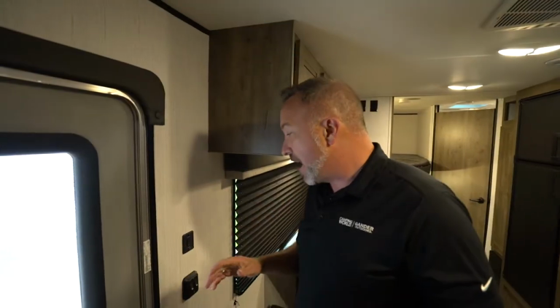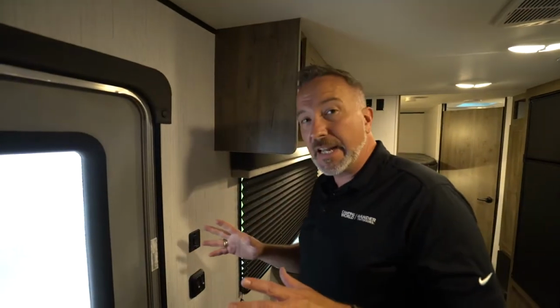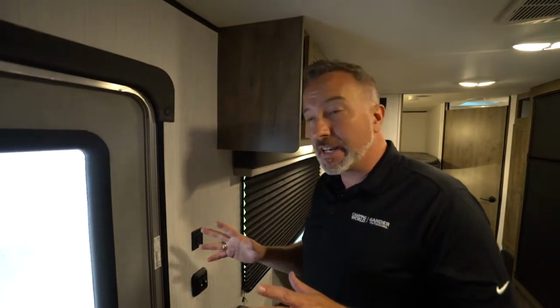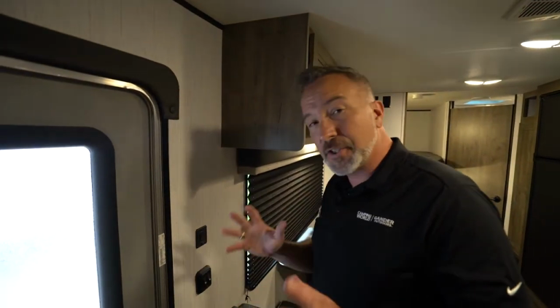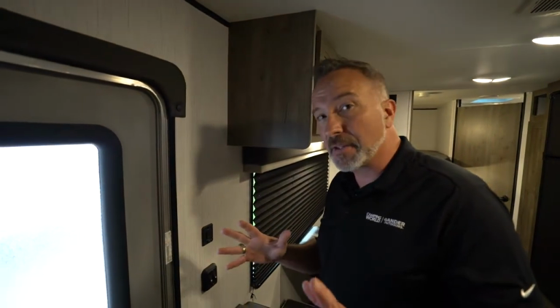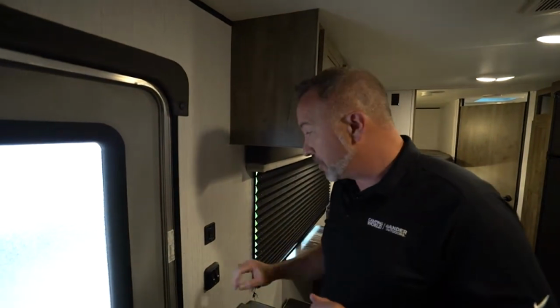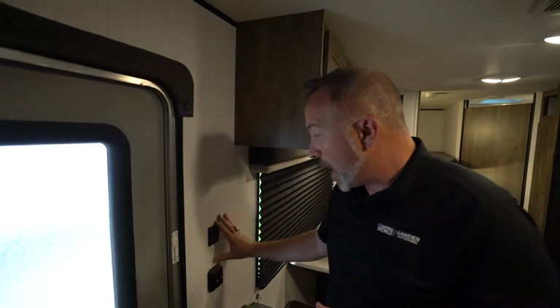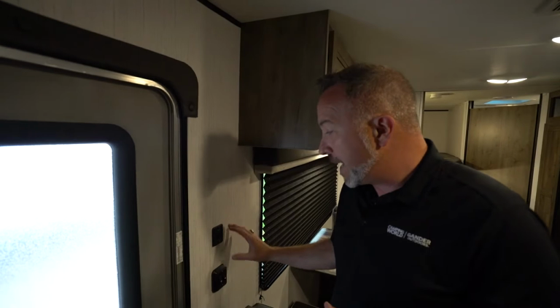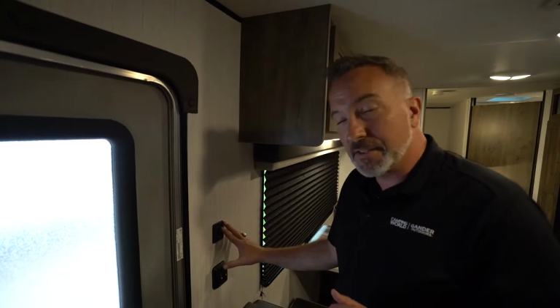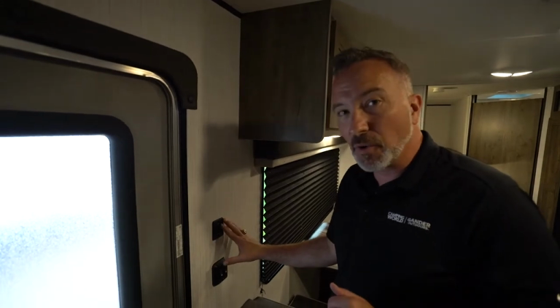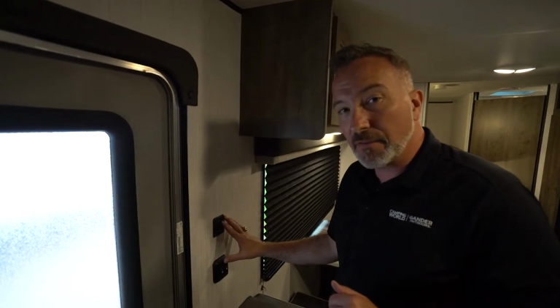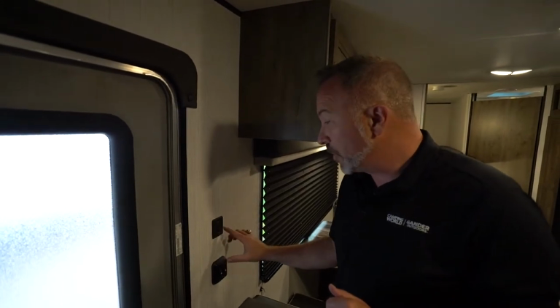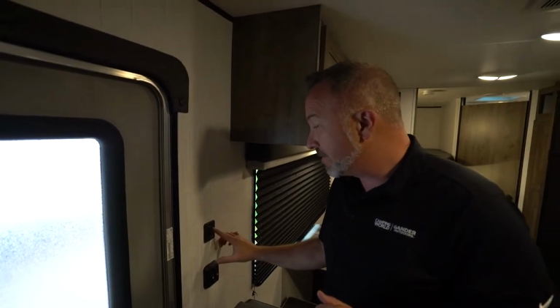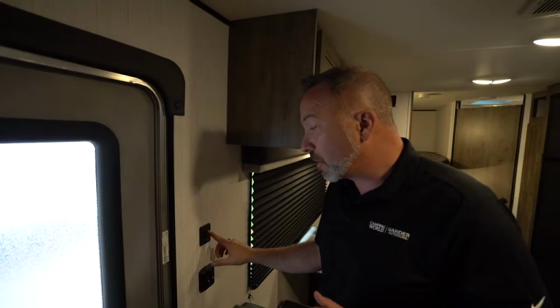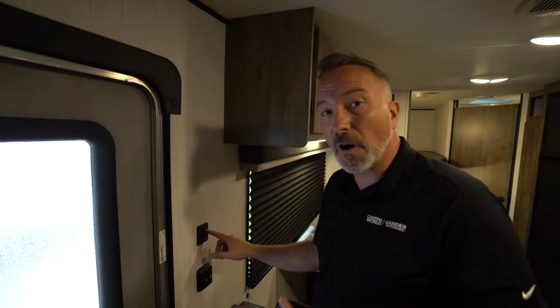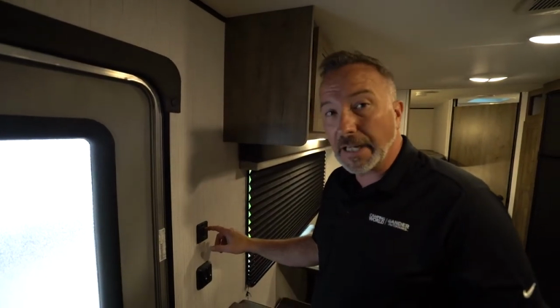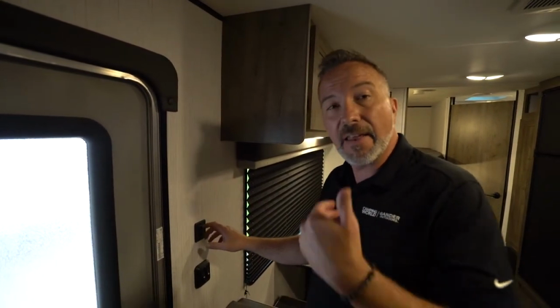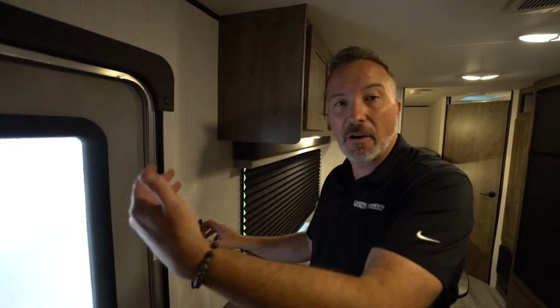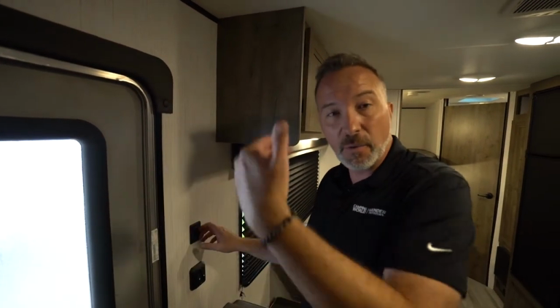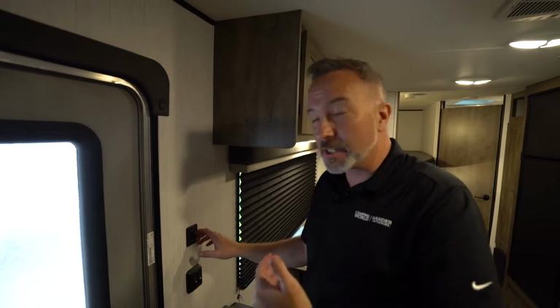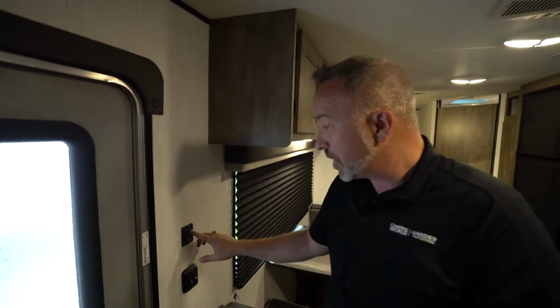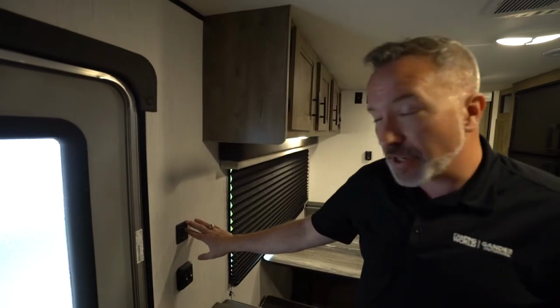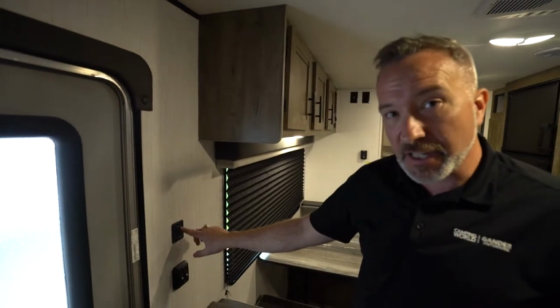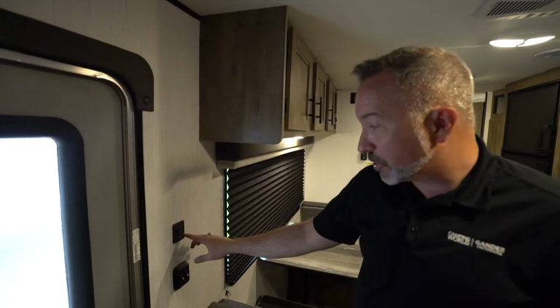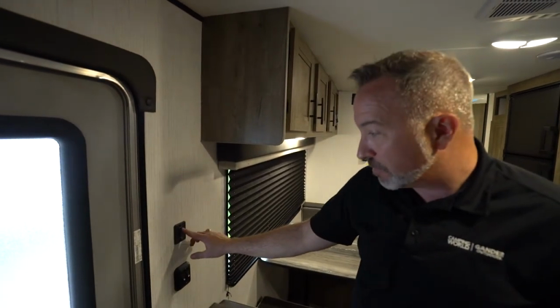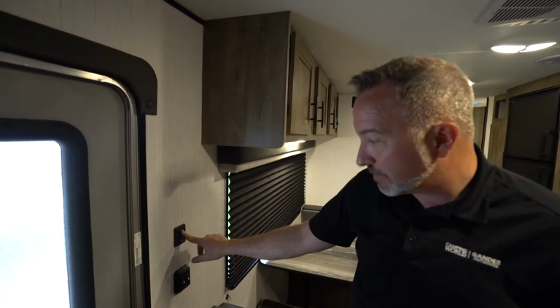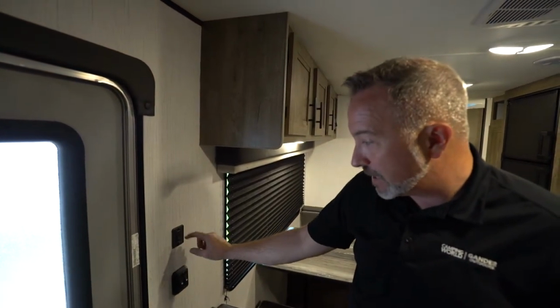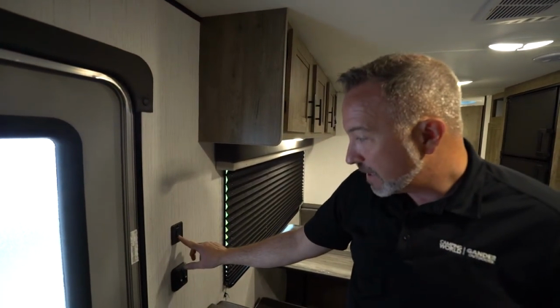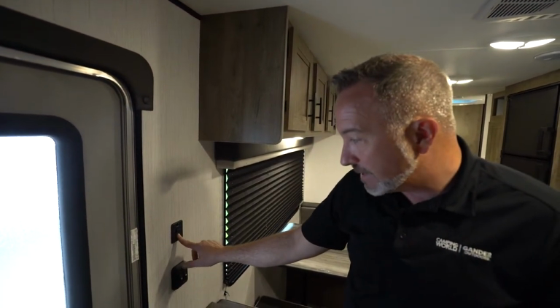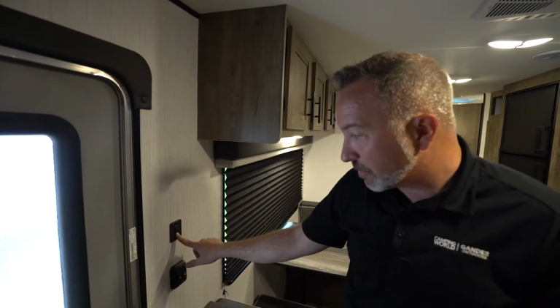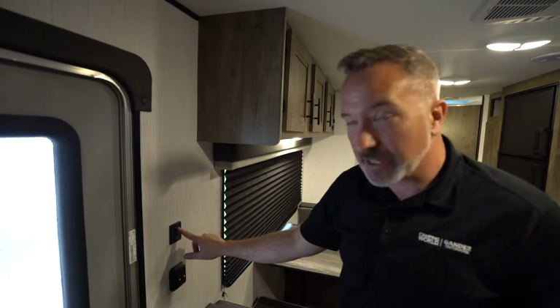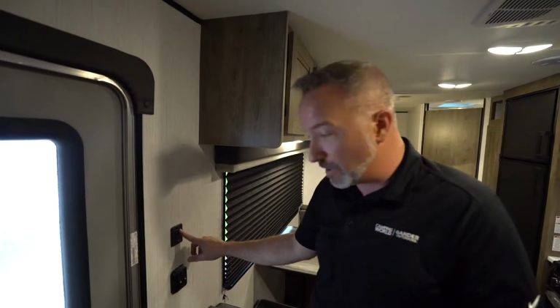Now on the inside, let's talk about some of the features. Right away inside the door of this one, we have the controls for our awning — that's the Solera awning with the adjustable pitch. Here's how you extend and retract it: you push up to extend and down to retract. Pretty simple.